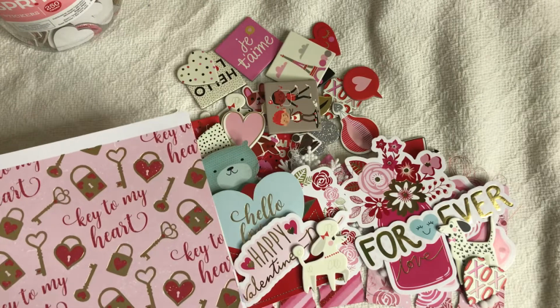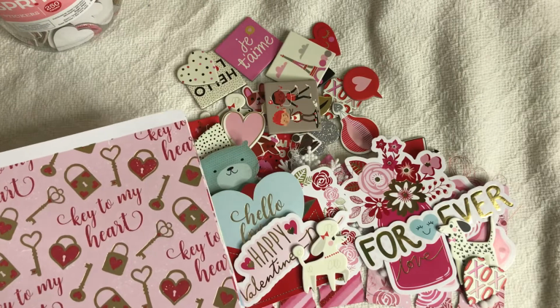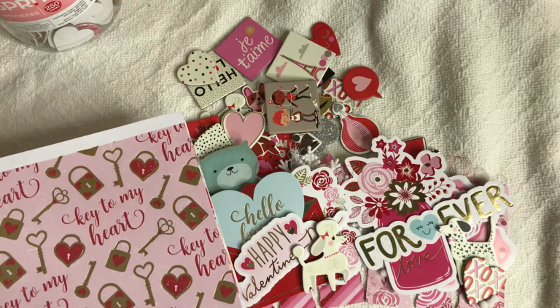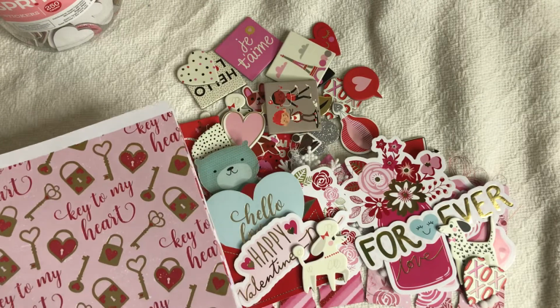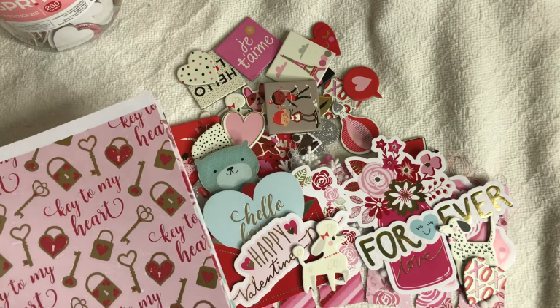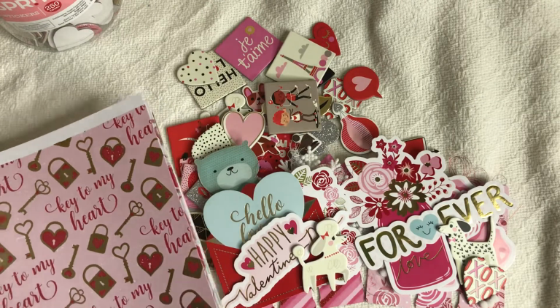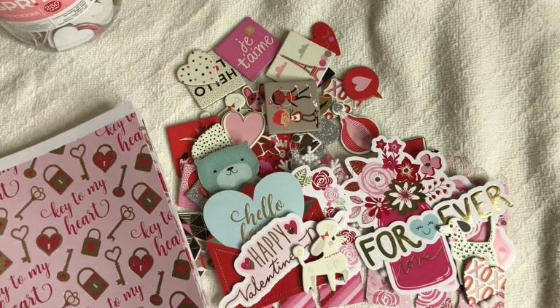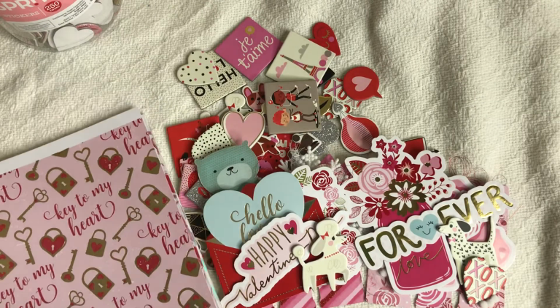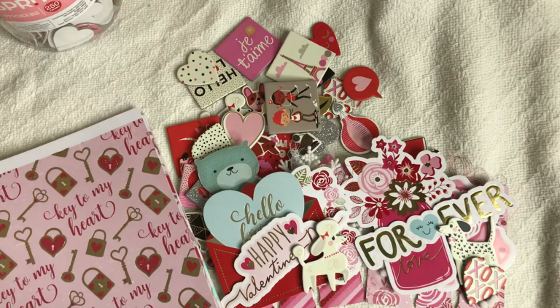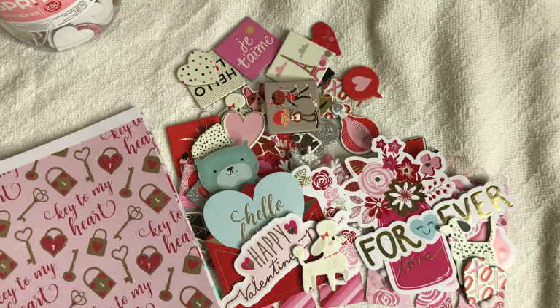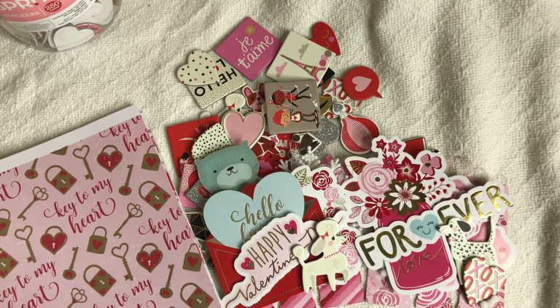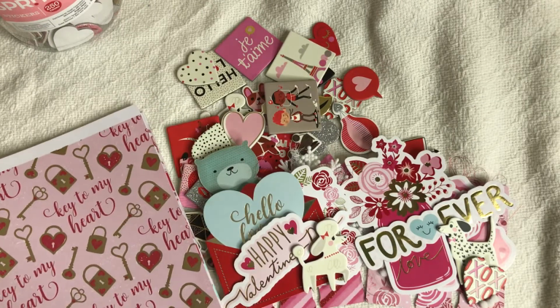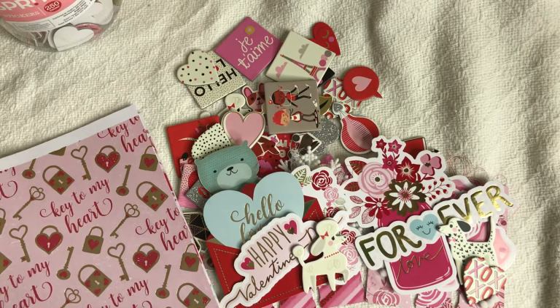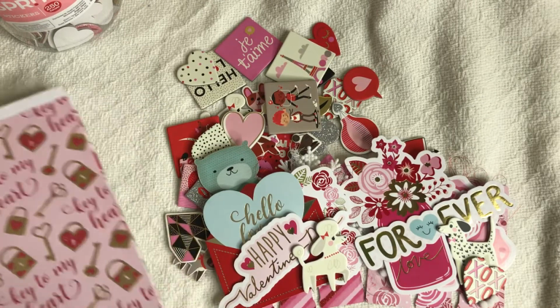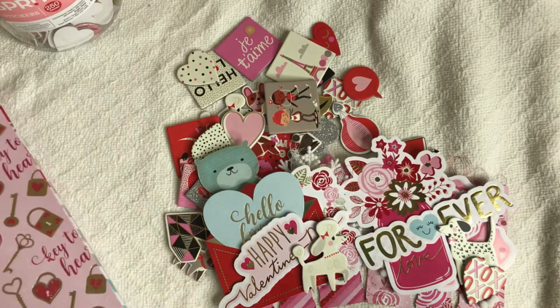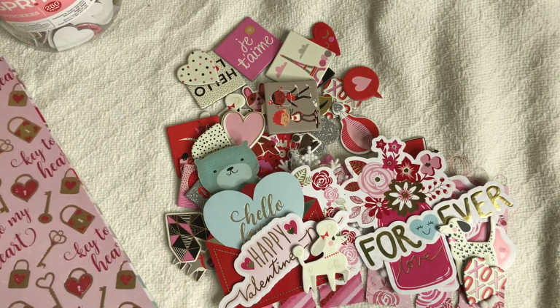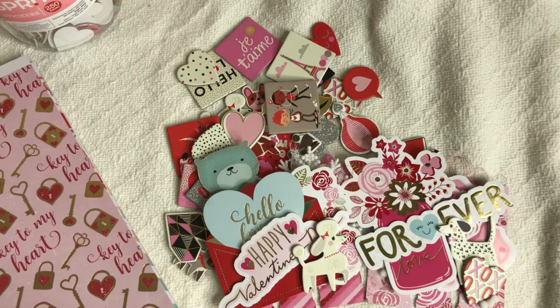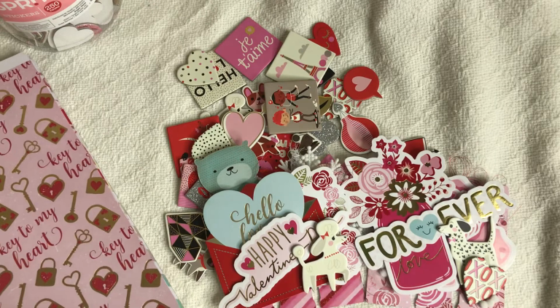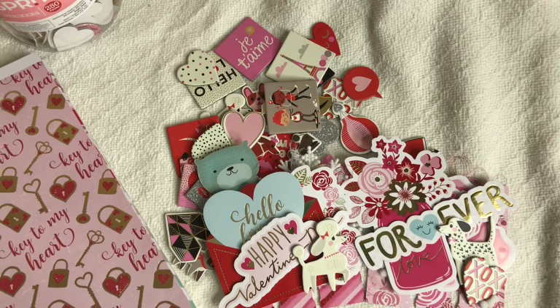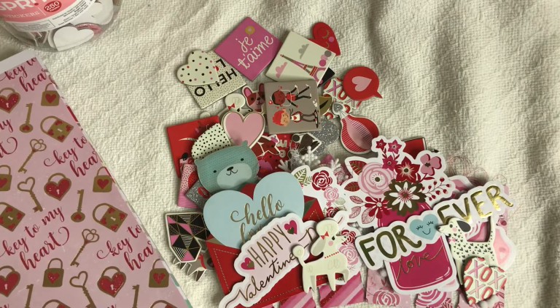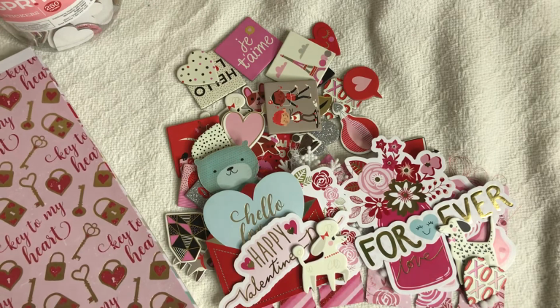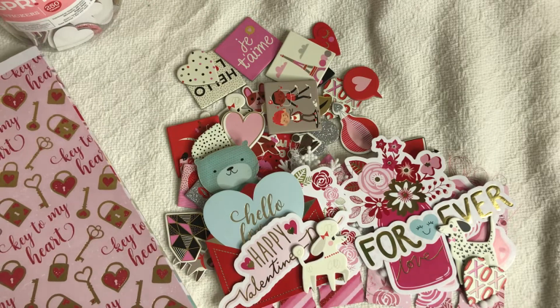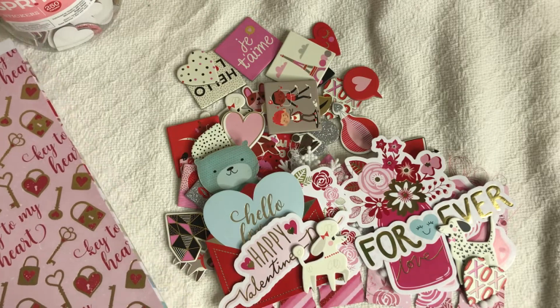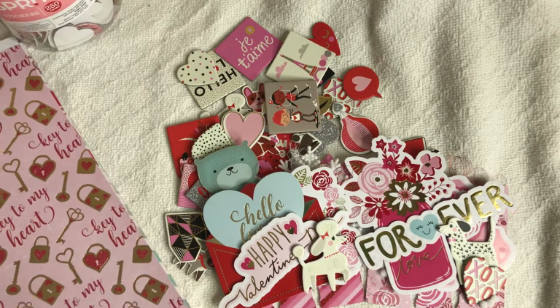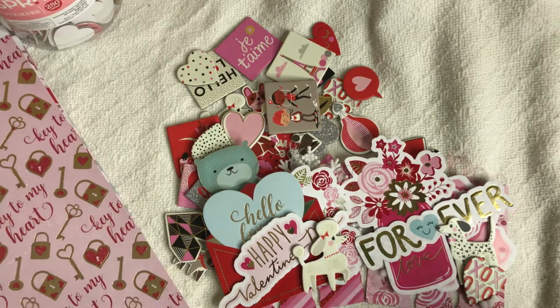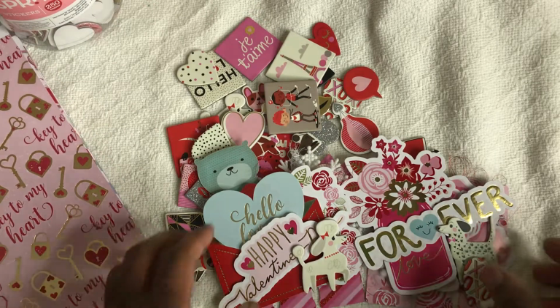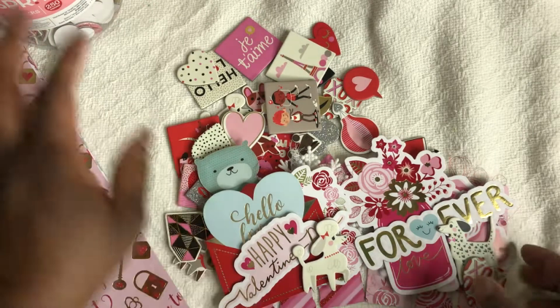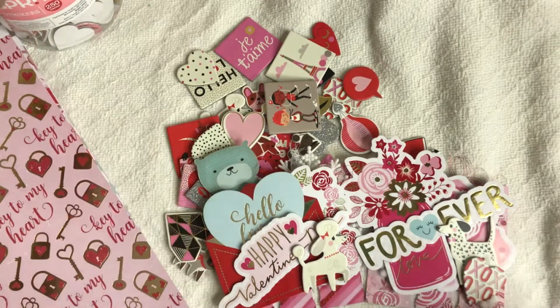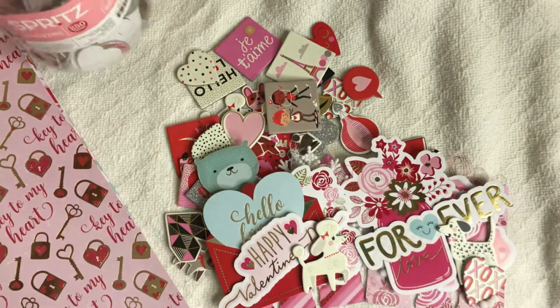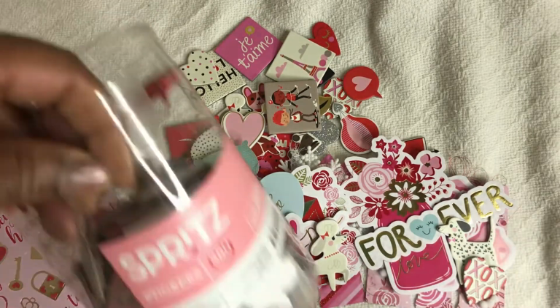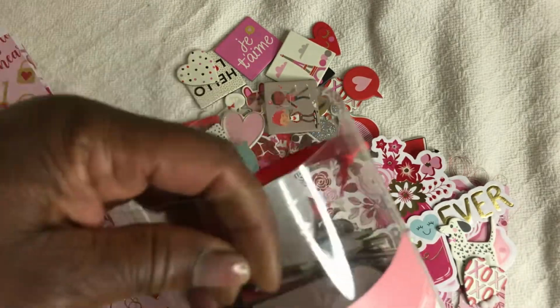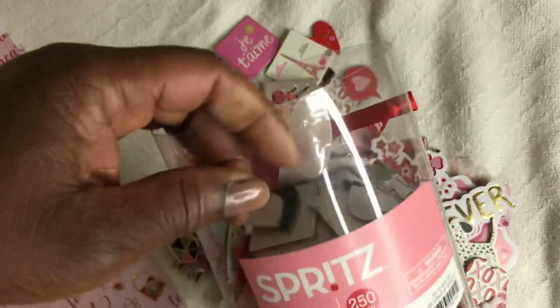My goals for this year is to use a lot of what I have and stop hoarding things.